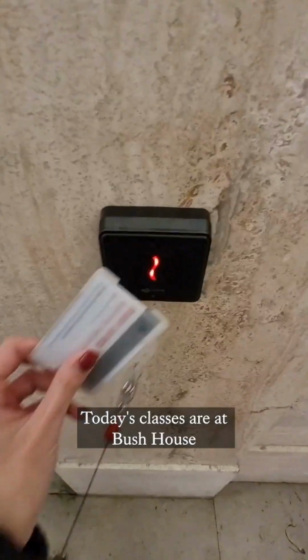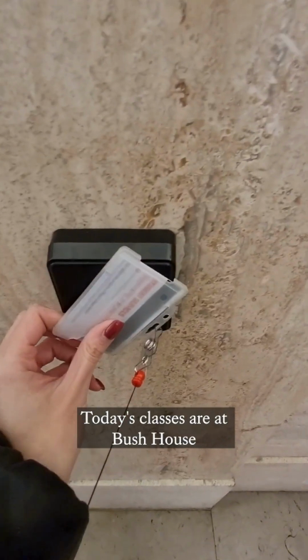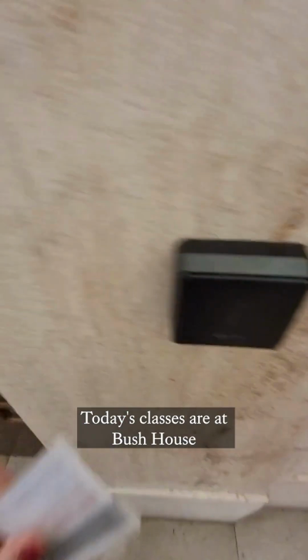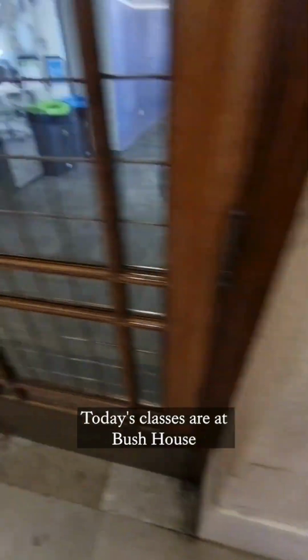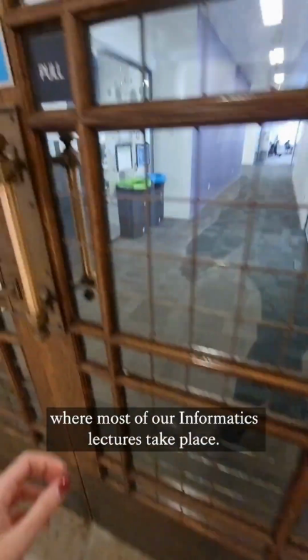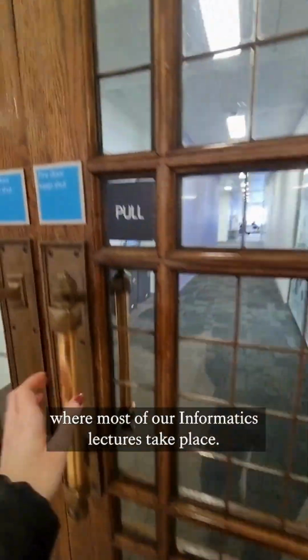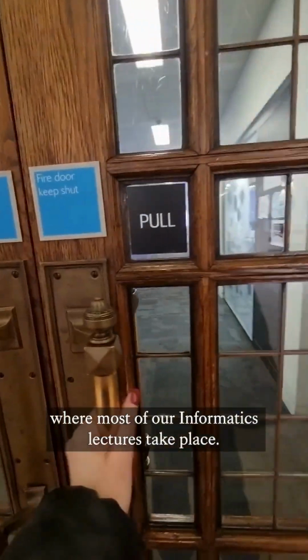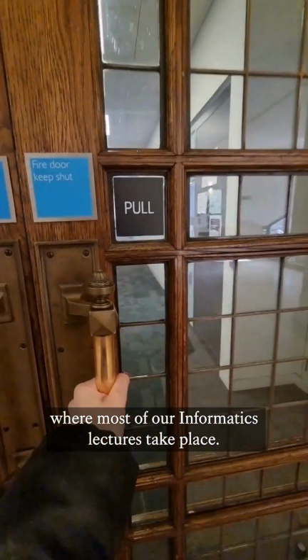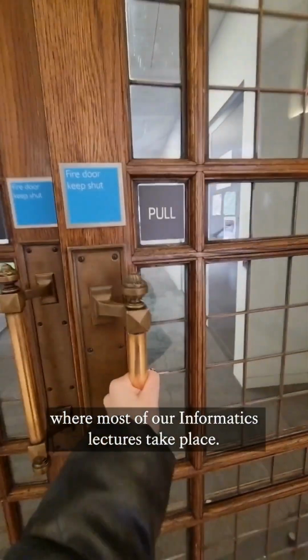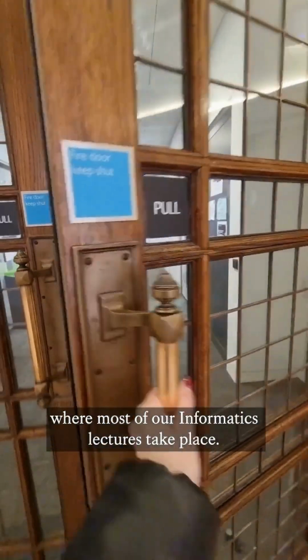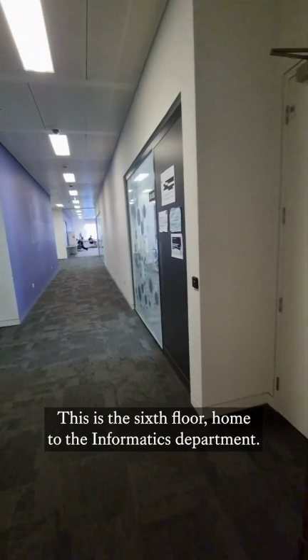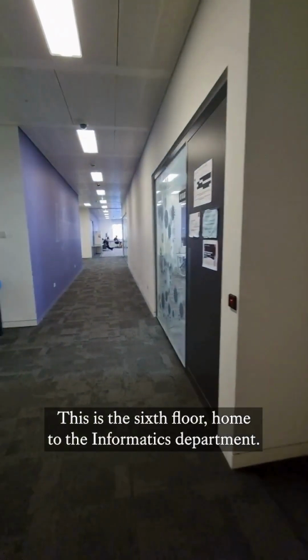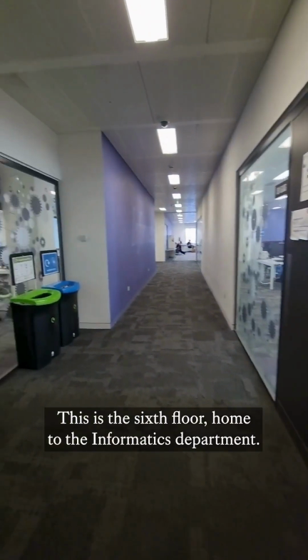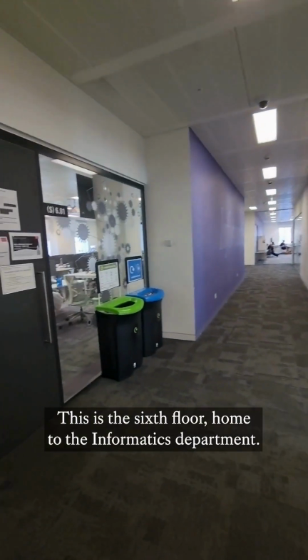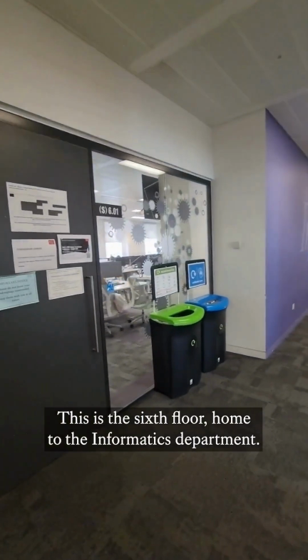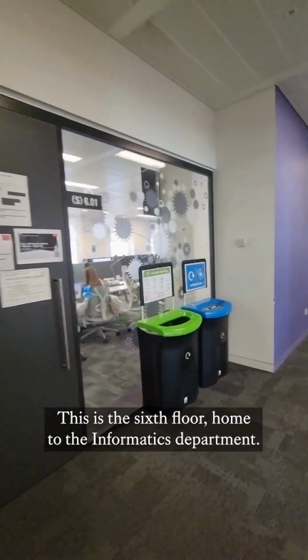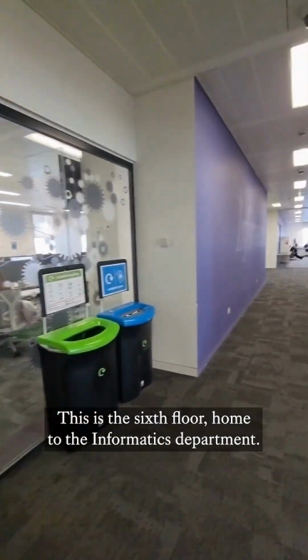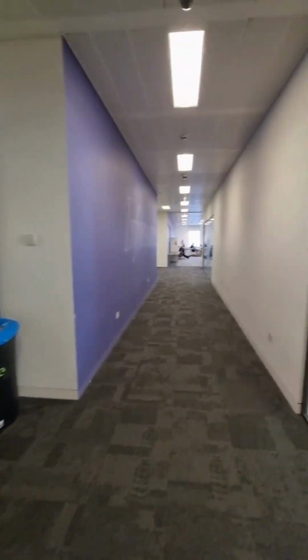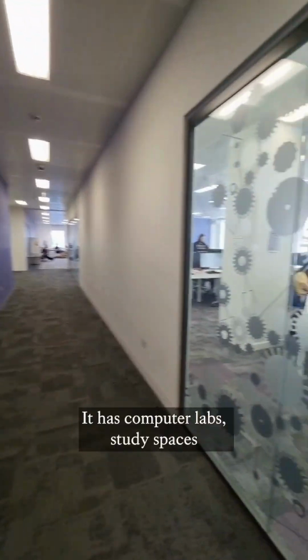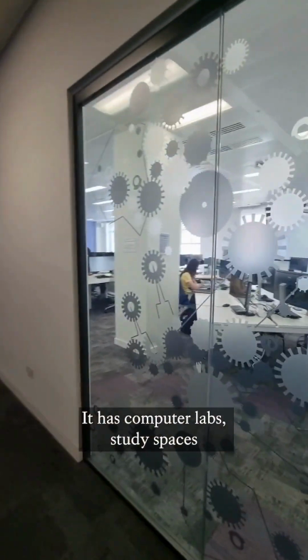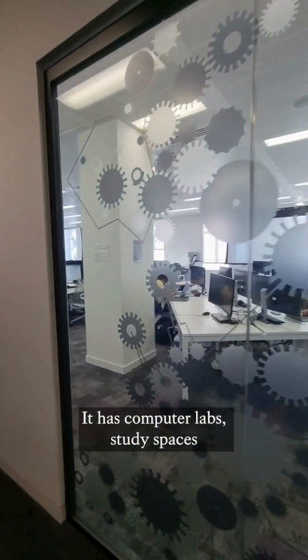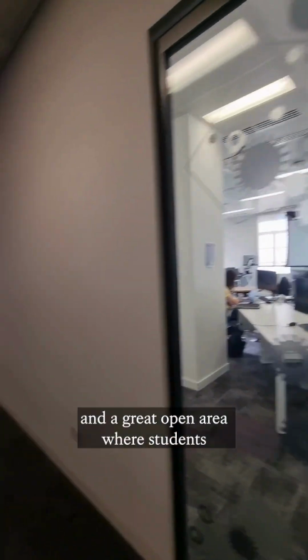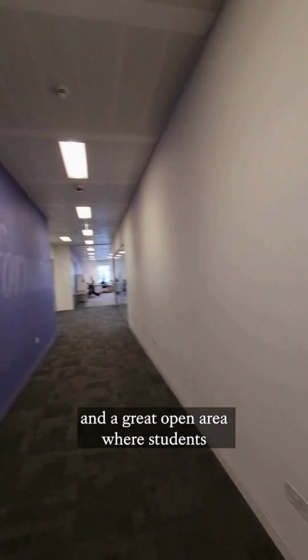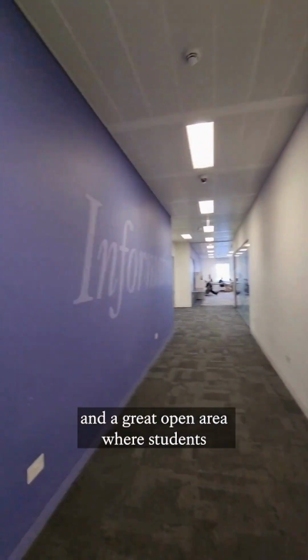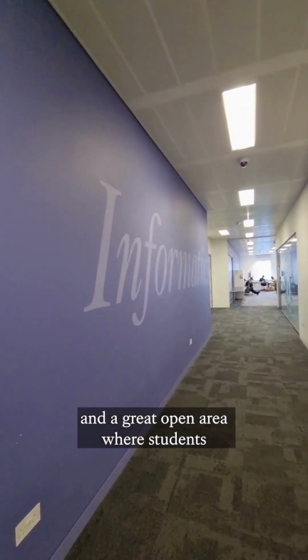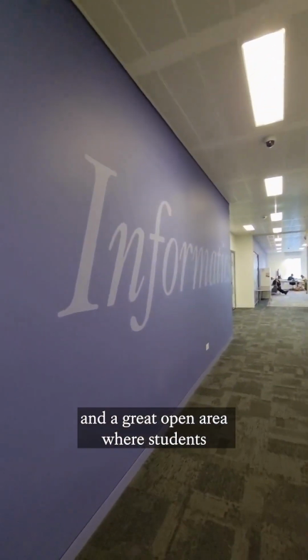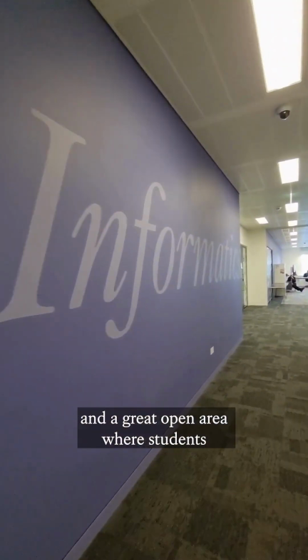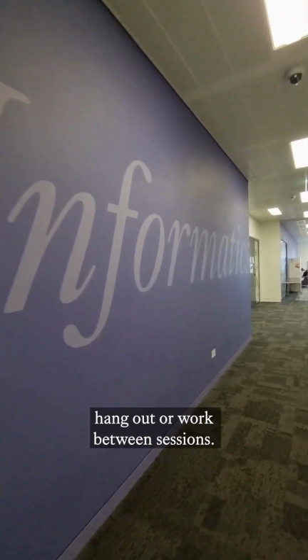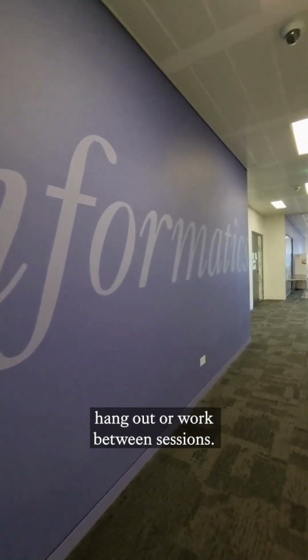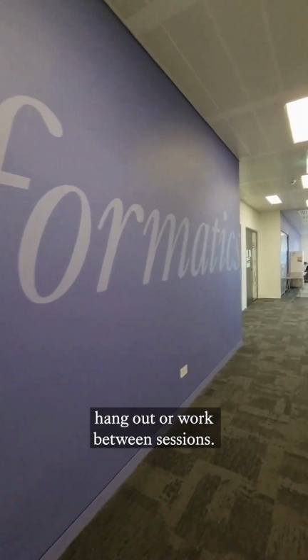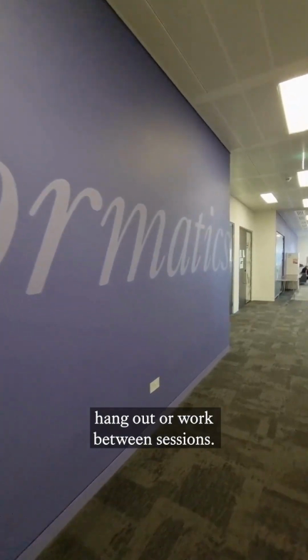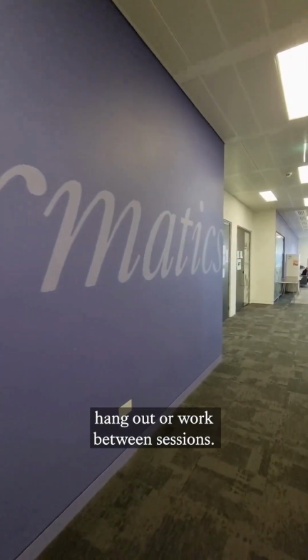Today's classes are in Bush House, where most of our informatics lectures take place. This is the sixth floor, home to the informatics department. It has computer labs, study spaces and a great open area where students hang out or work between sessions.